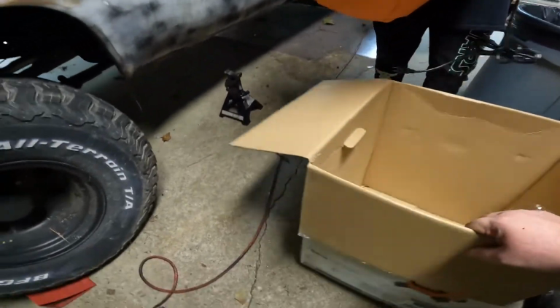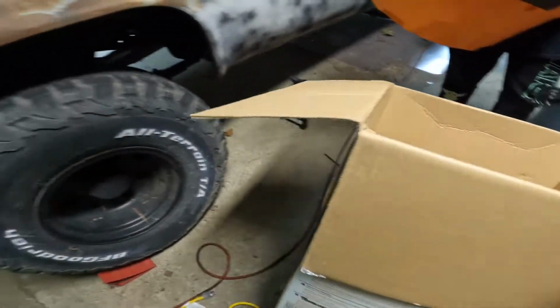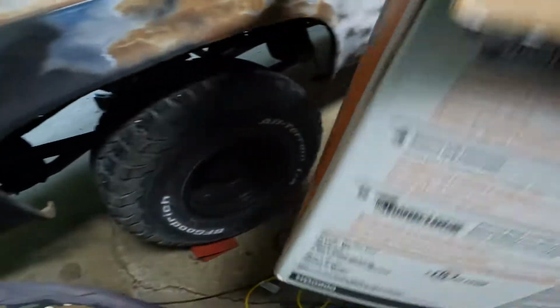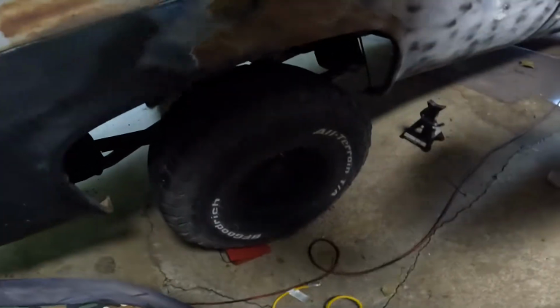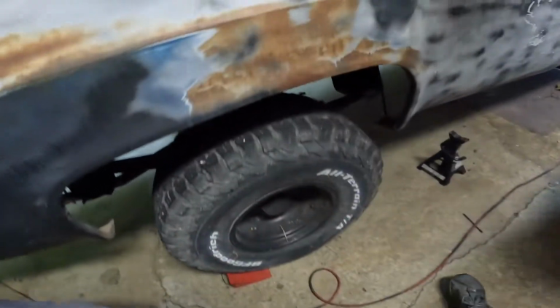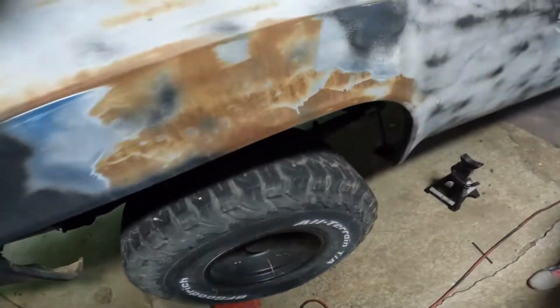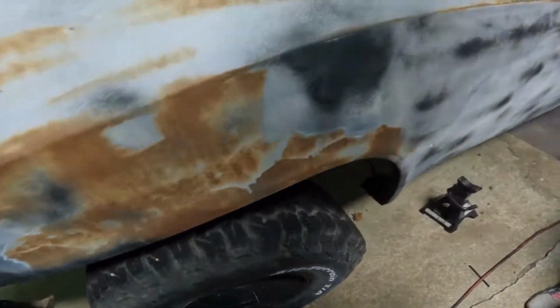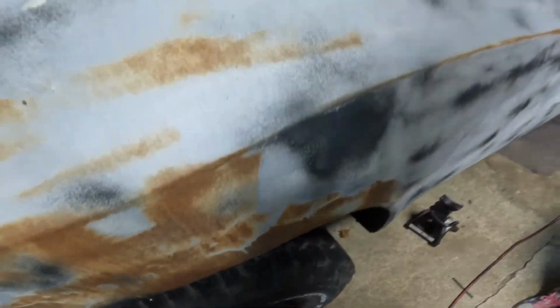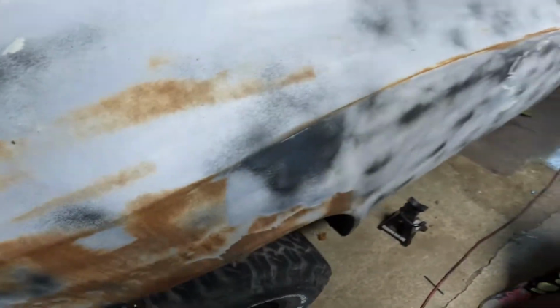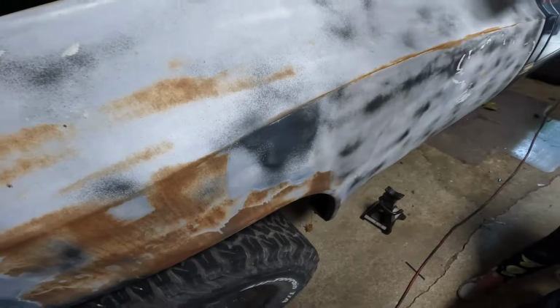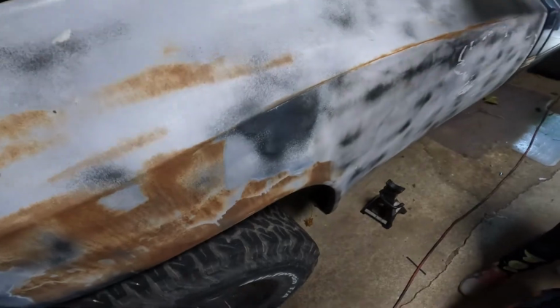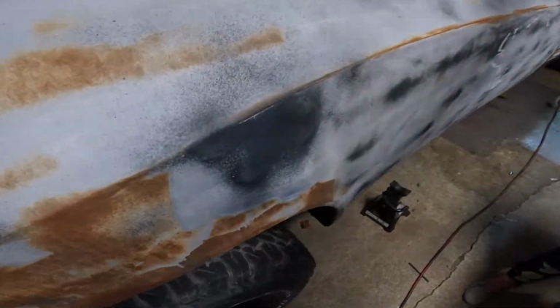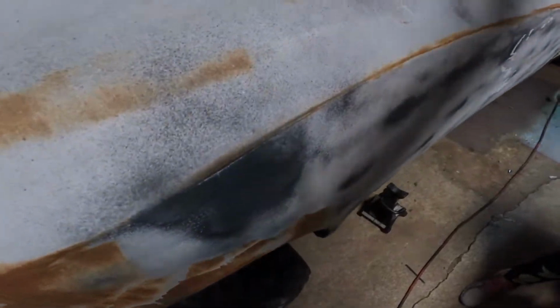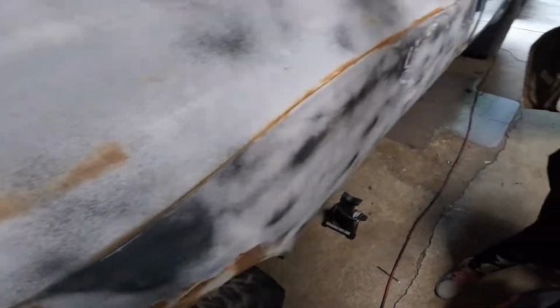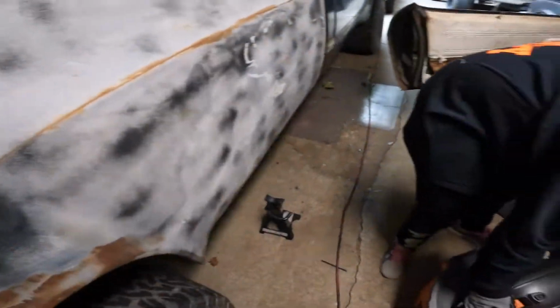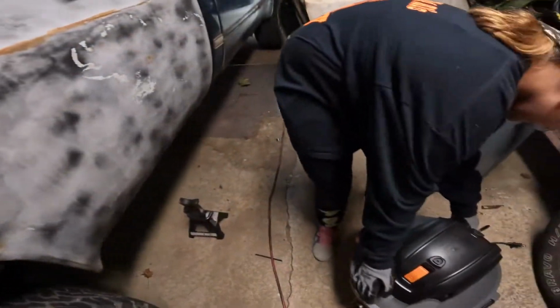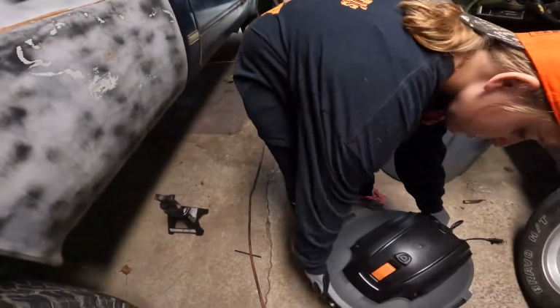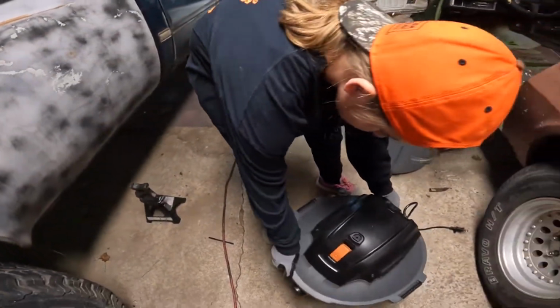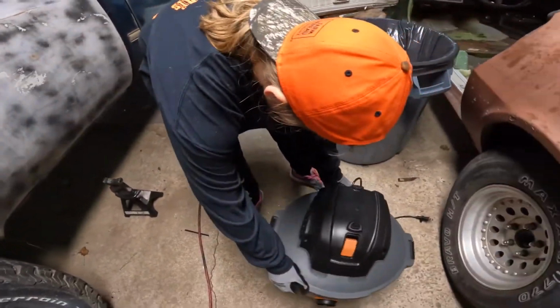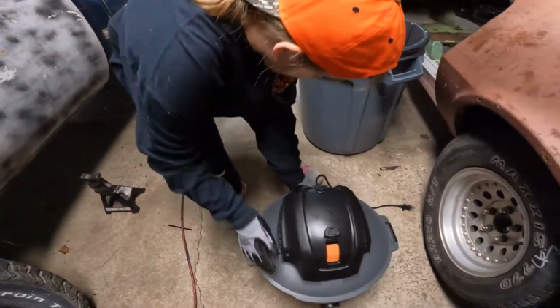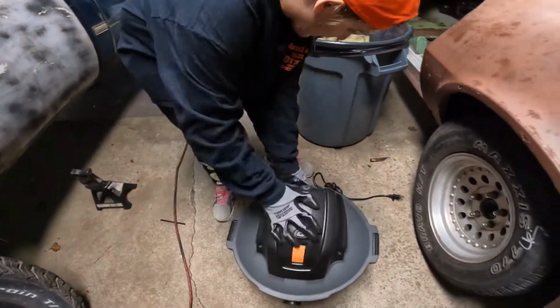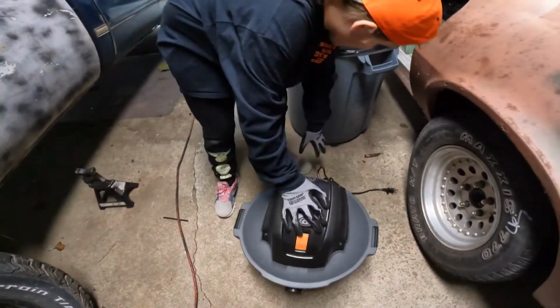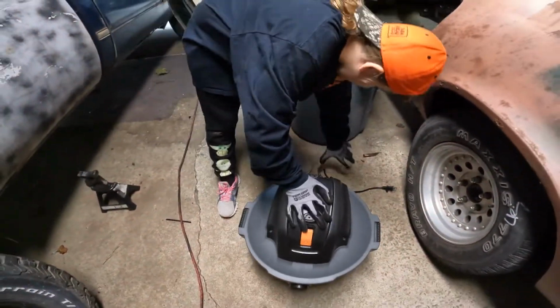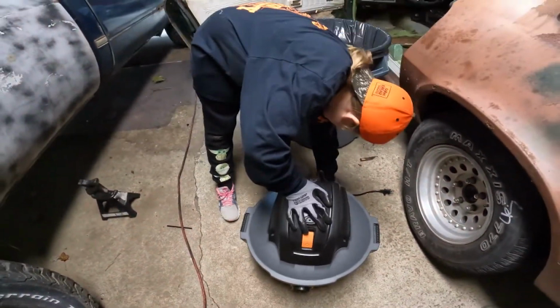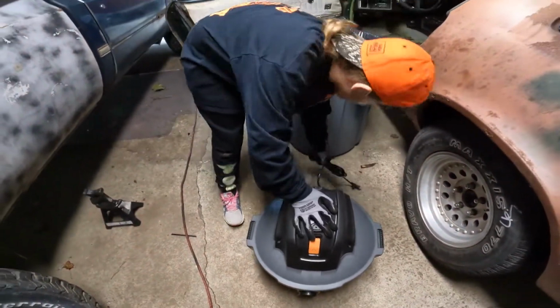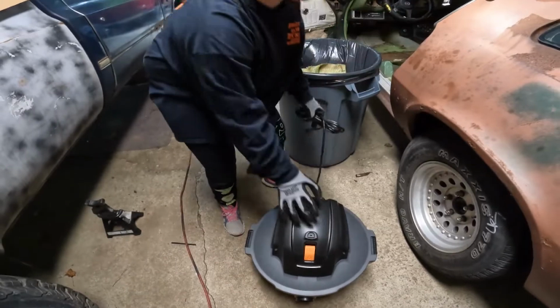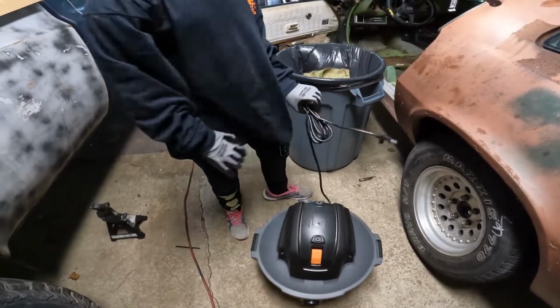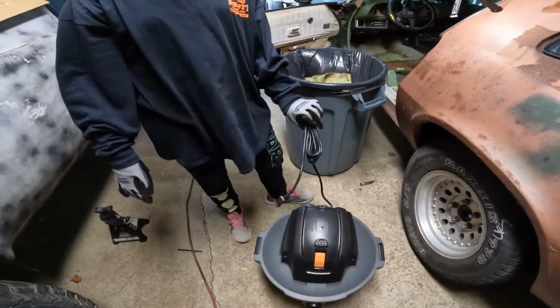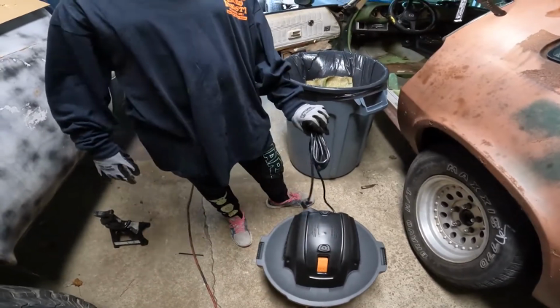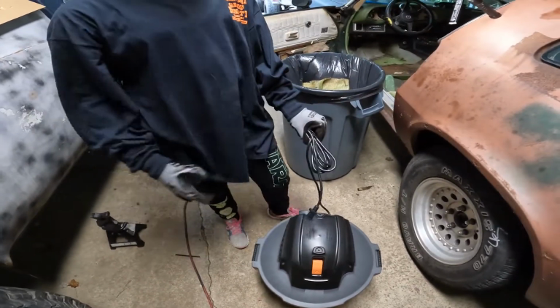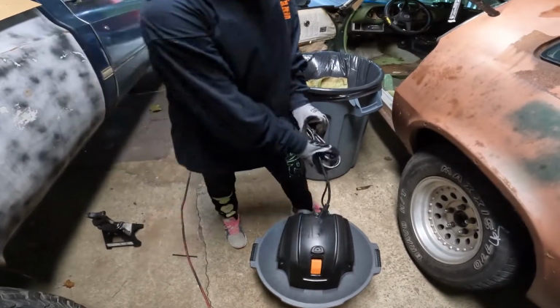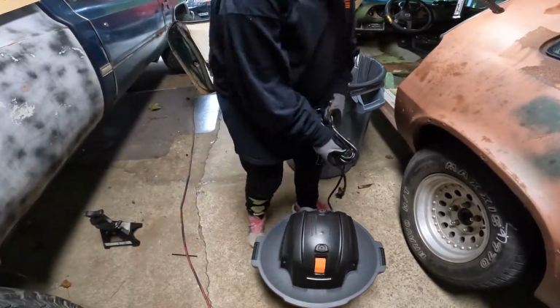There we go. They don't have wheels. Okay, we've got that set up and then we can start vacuuming.